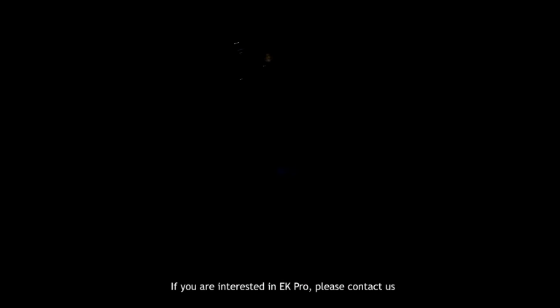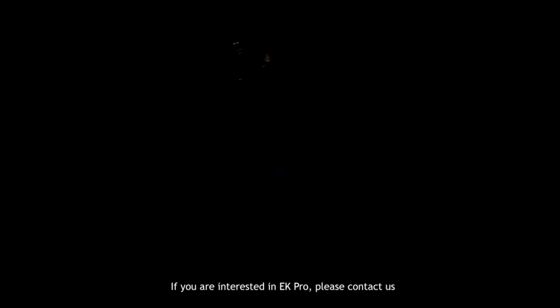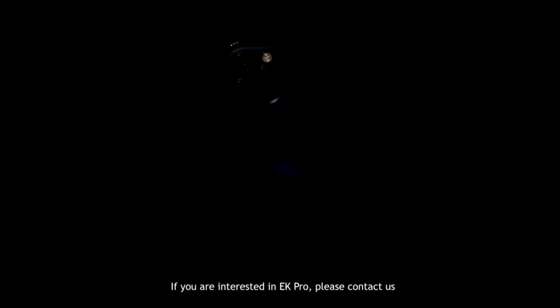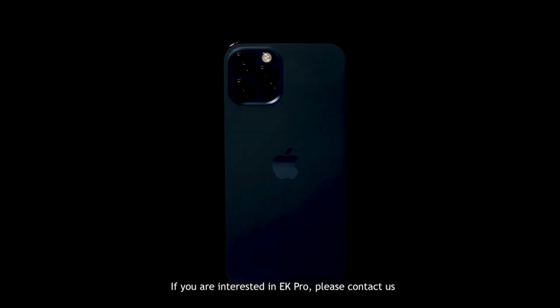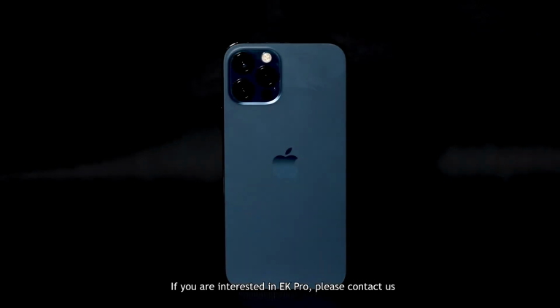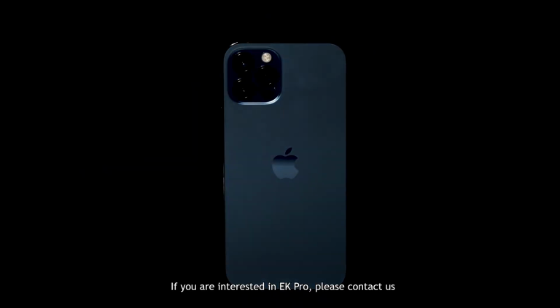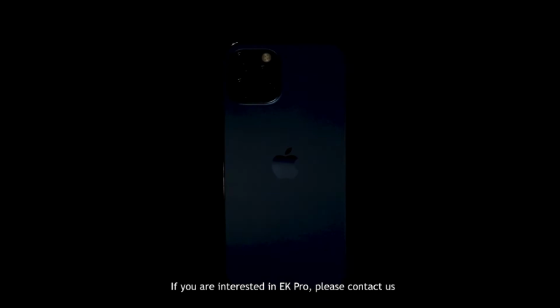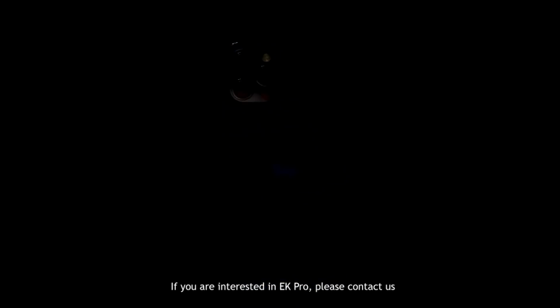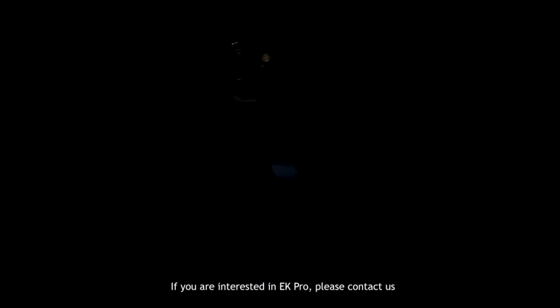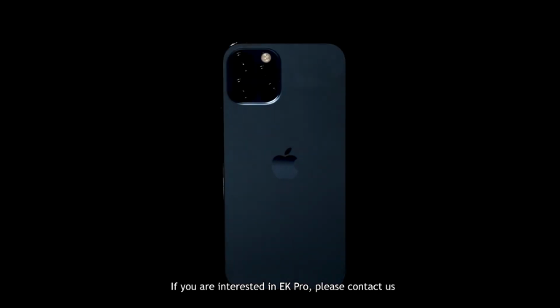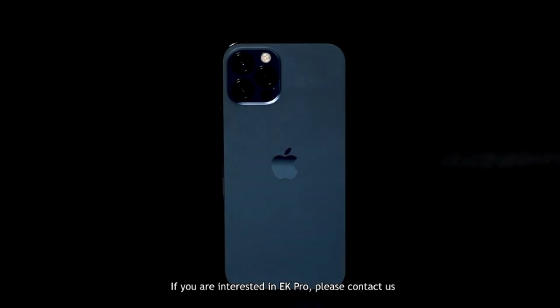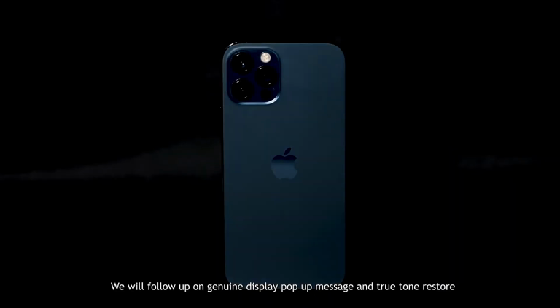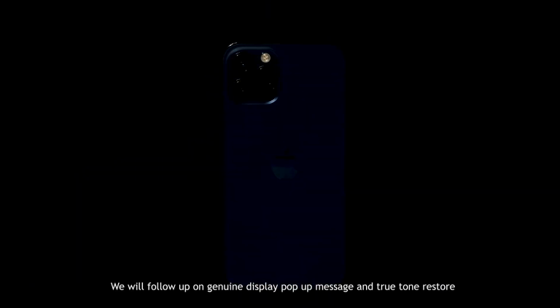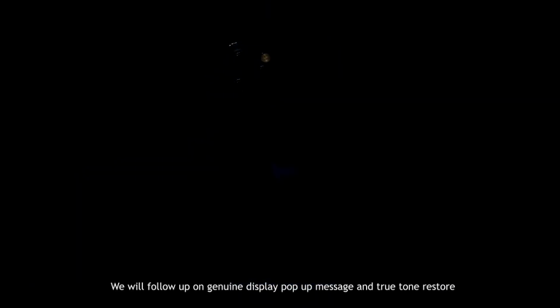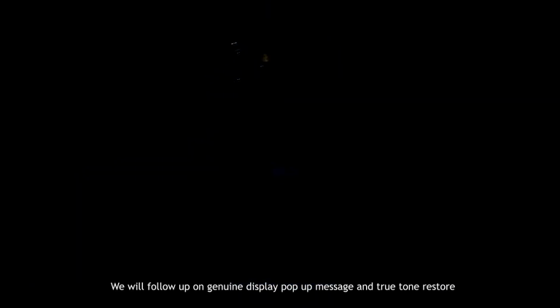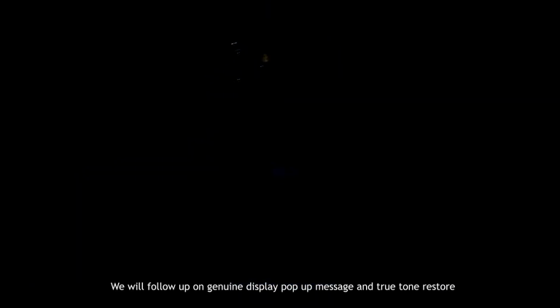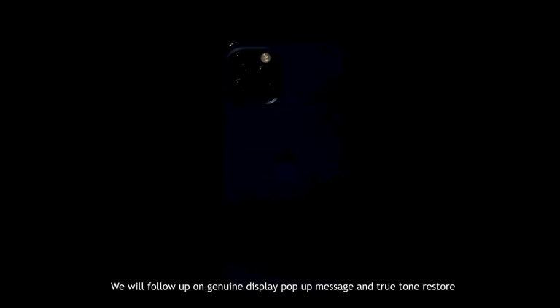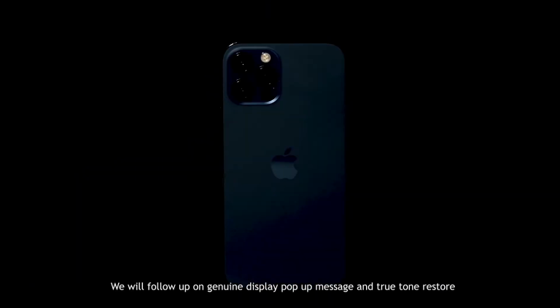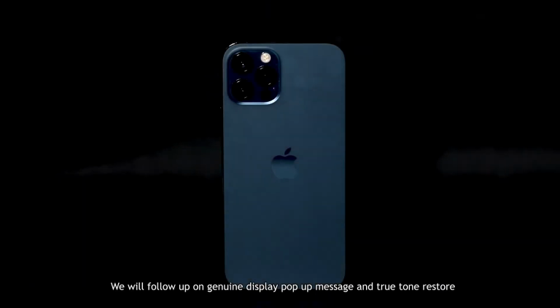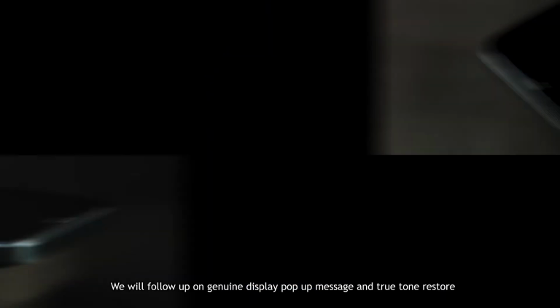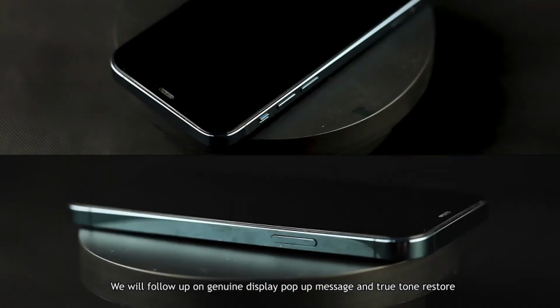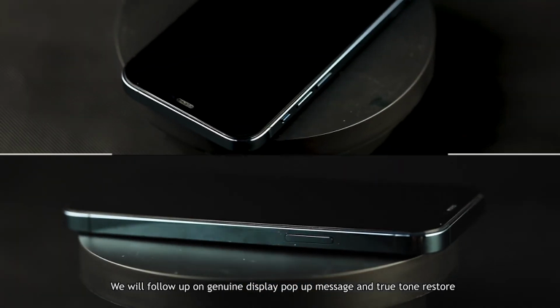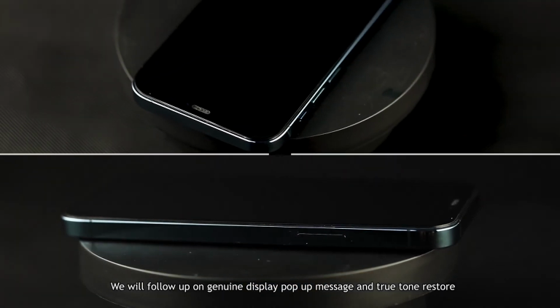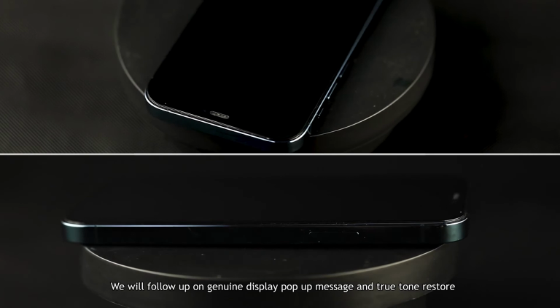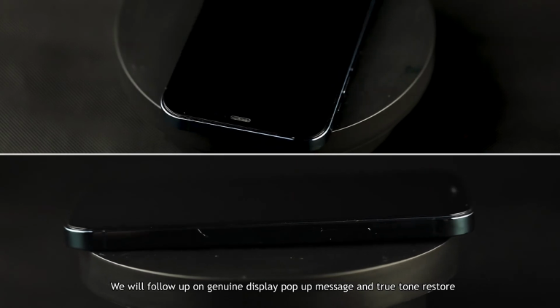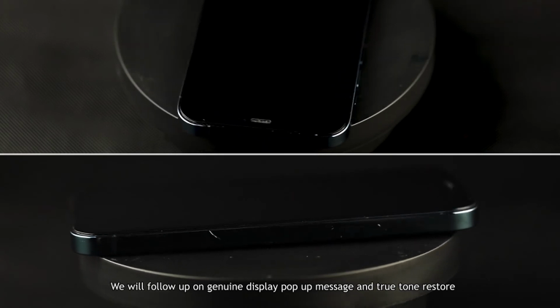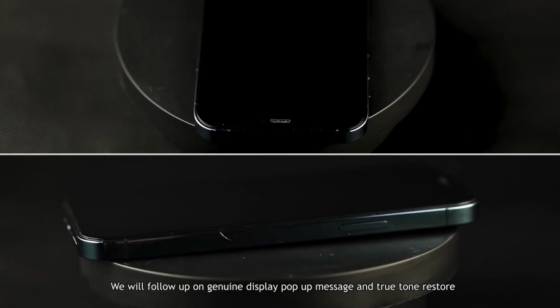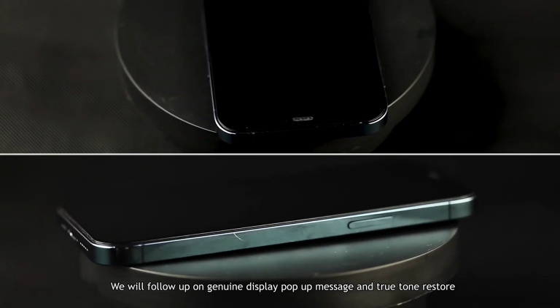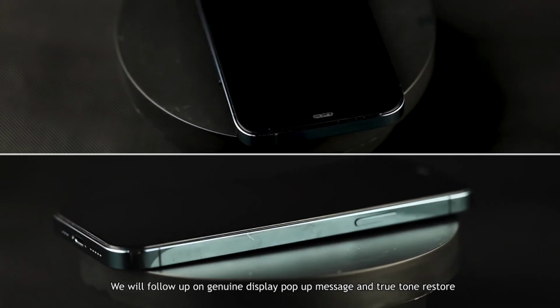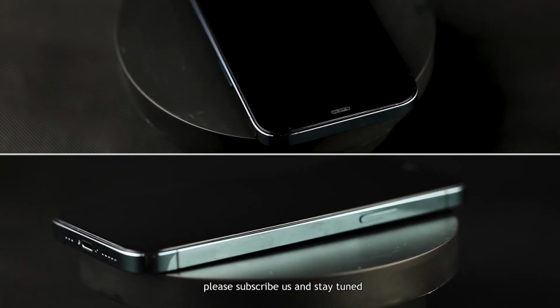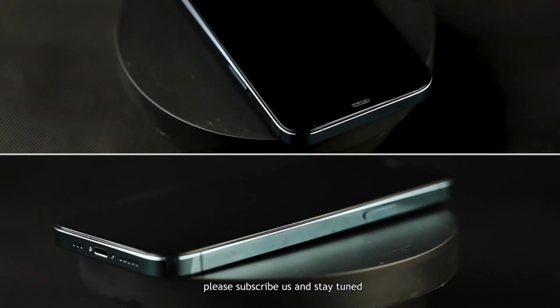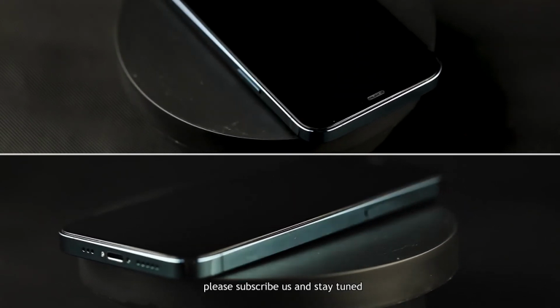If you are interested in EK Pro, please contact us. We will follow up on genuine display pop-up message removal and True Tone restore. Please subscribe and stay tuned. See you next time.